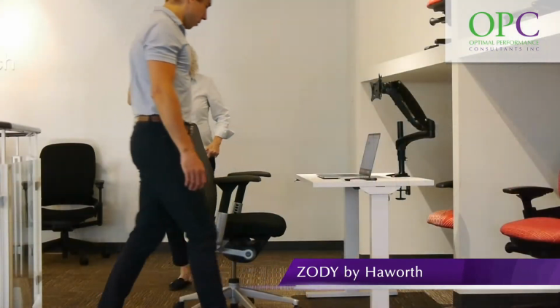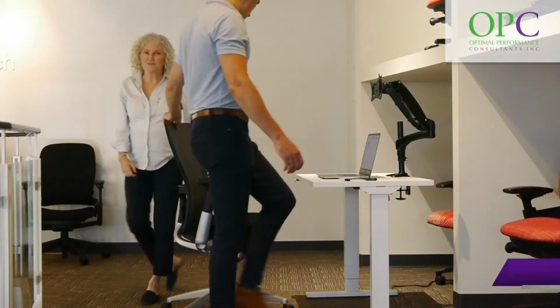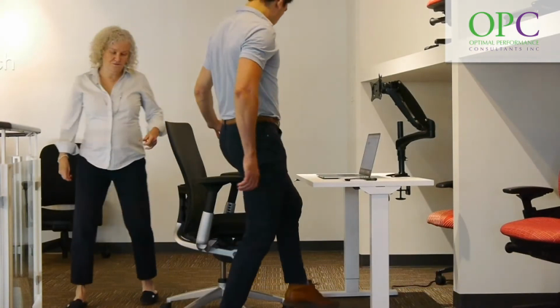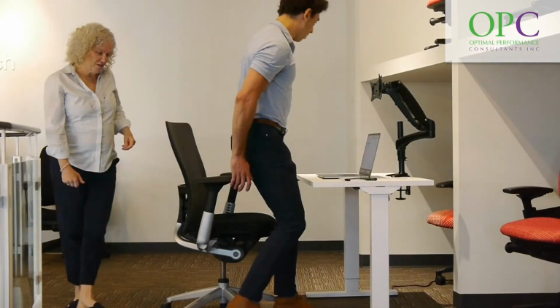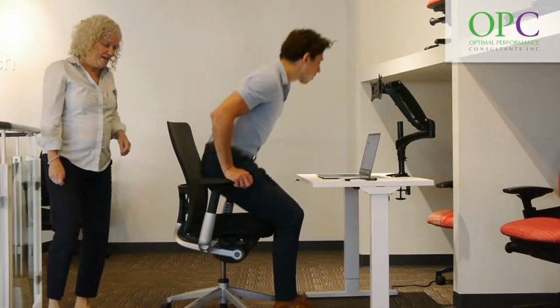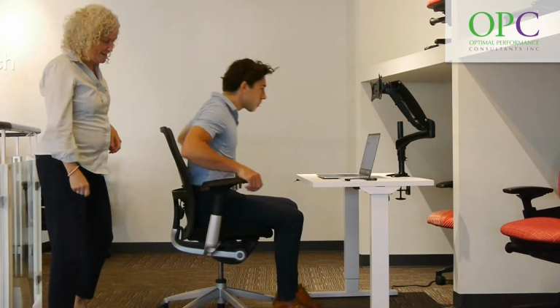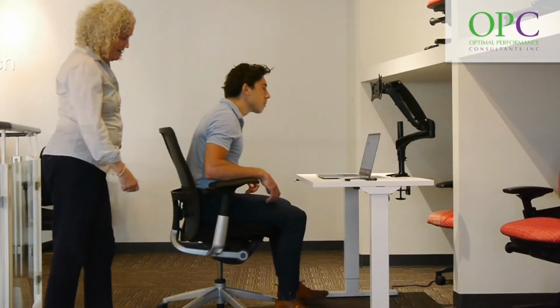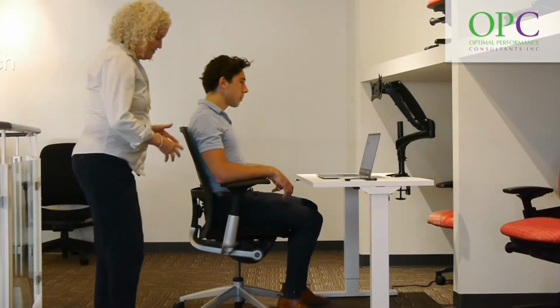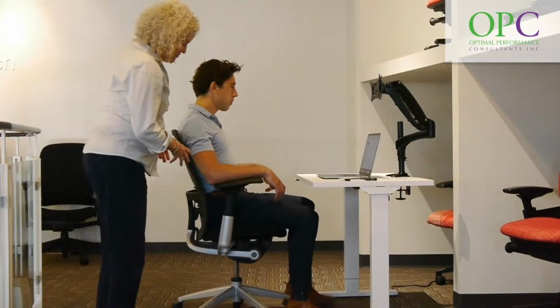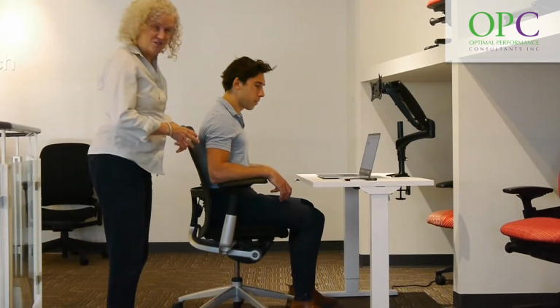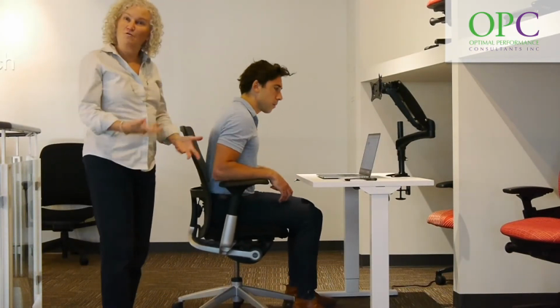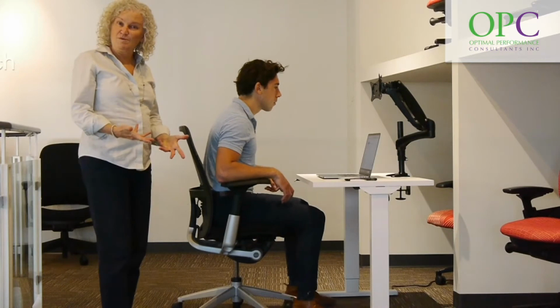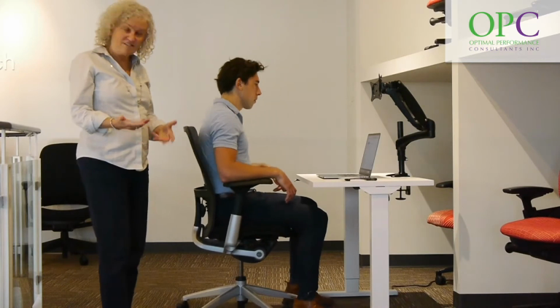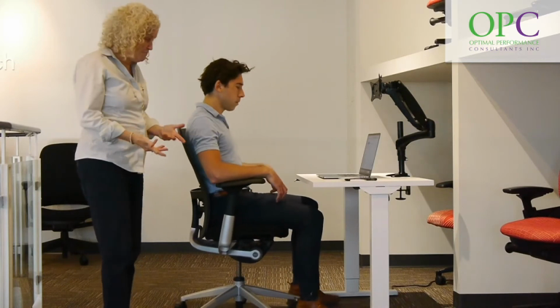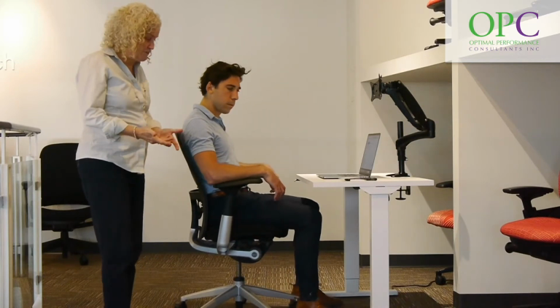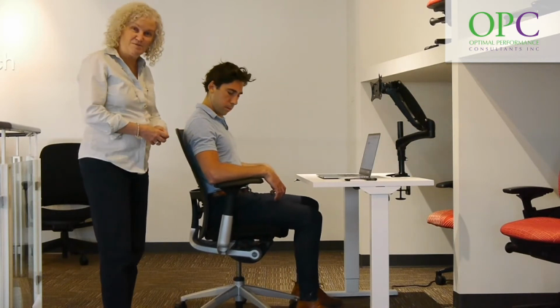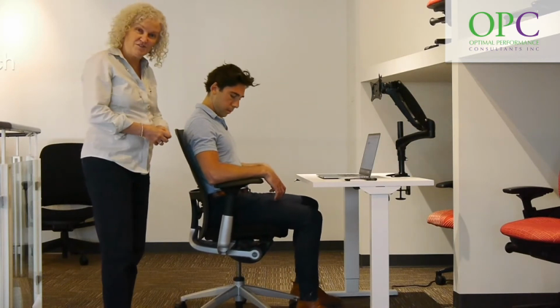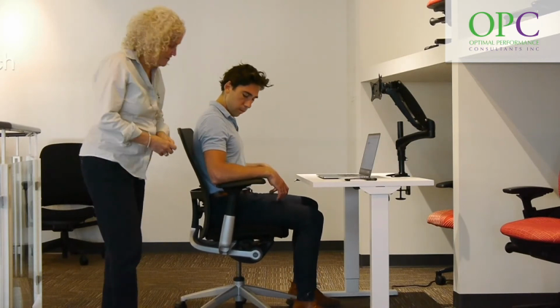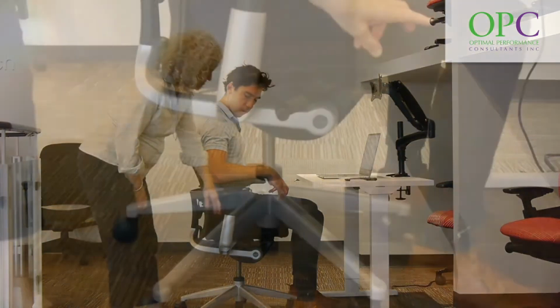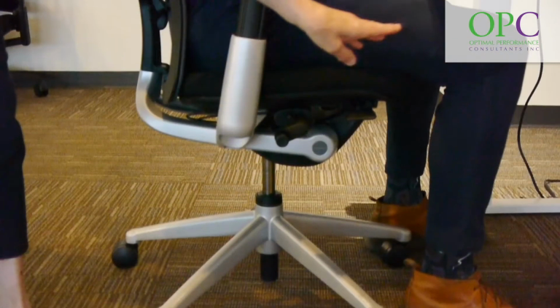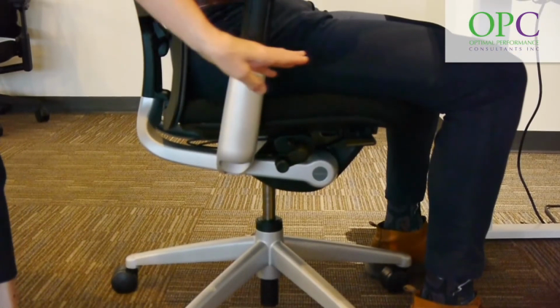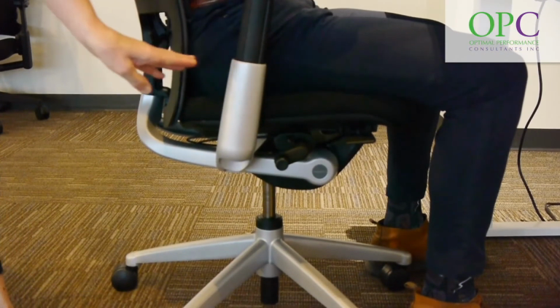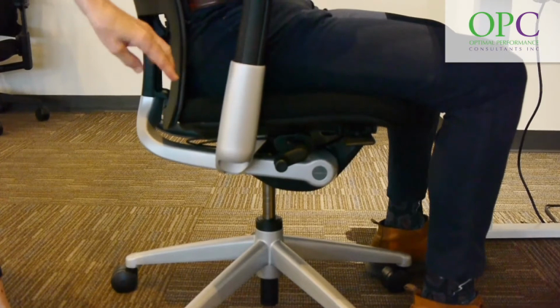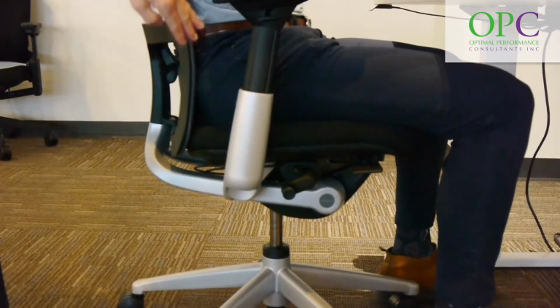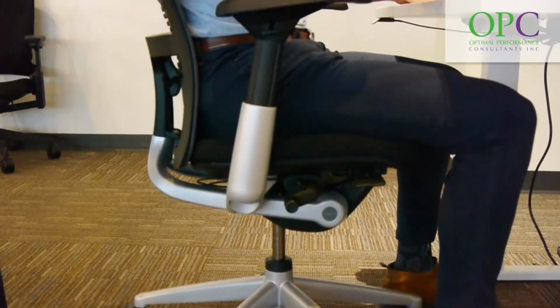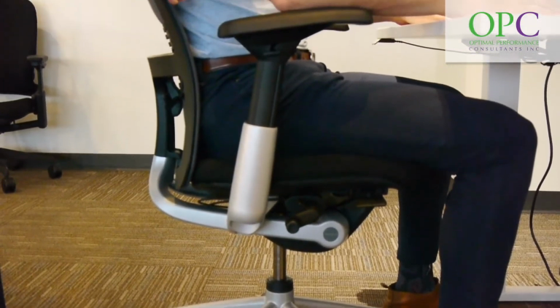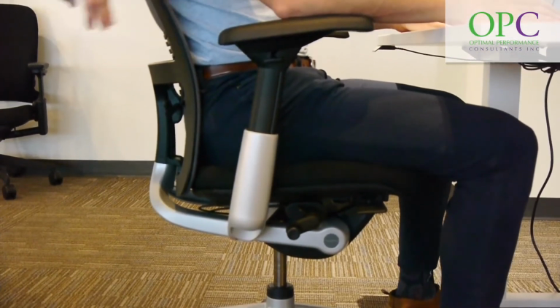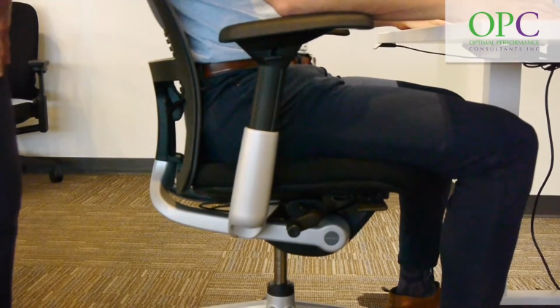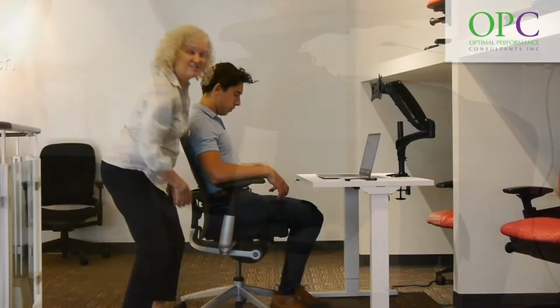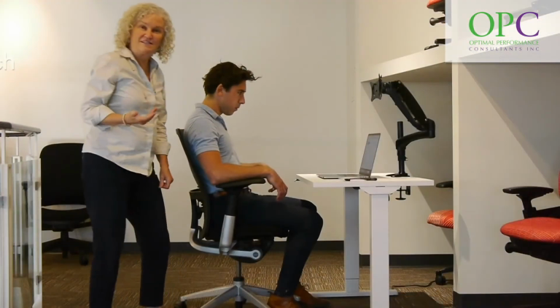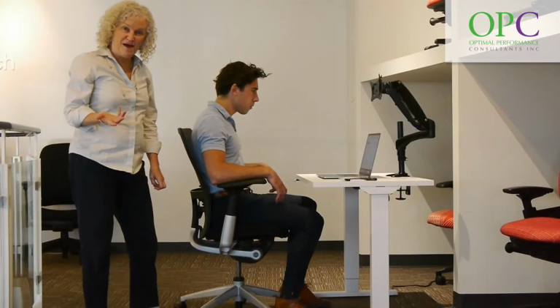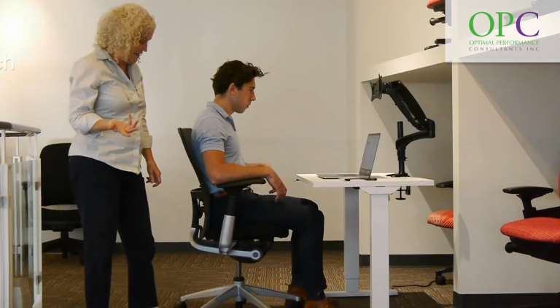So in this particular case, Andy's going to sit in the chair and I'll go over some of the basics. There are a number of different adjustments on this chair. There's the seat pan length, and you always want to make sure that the back of the seat pan isn't pressing into the back of the legs.